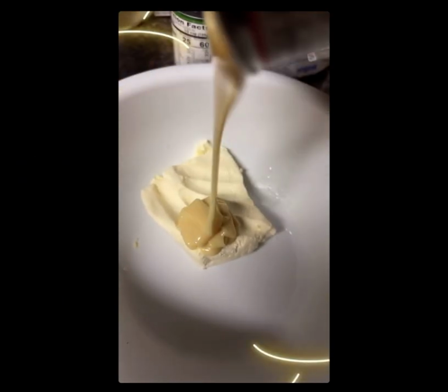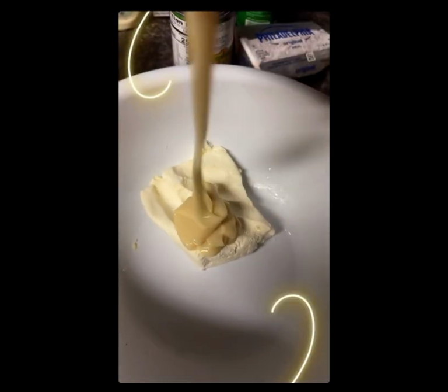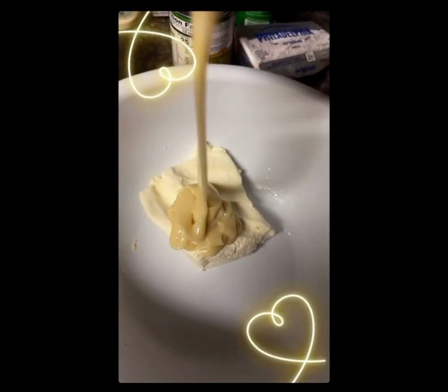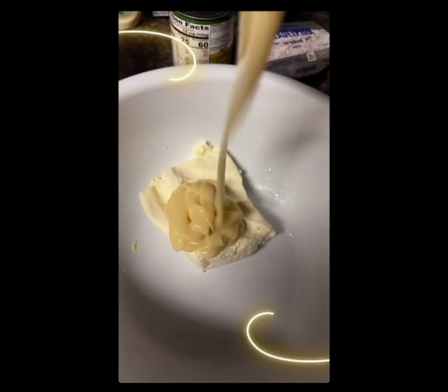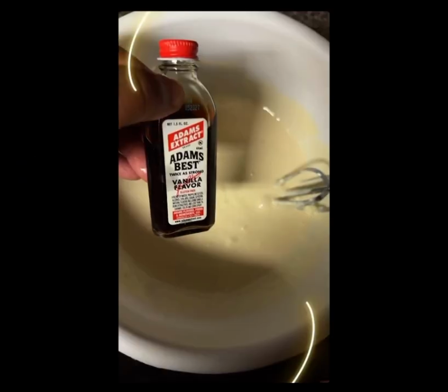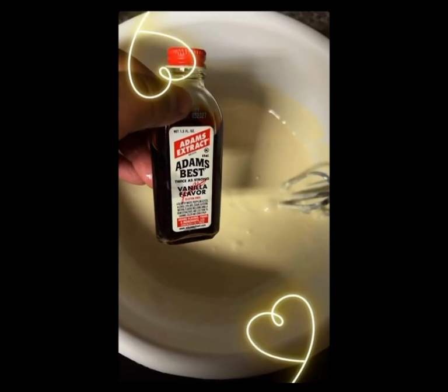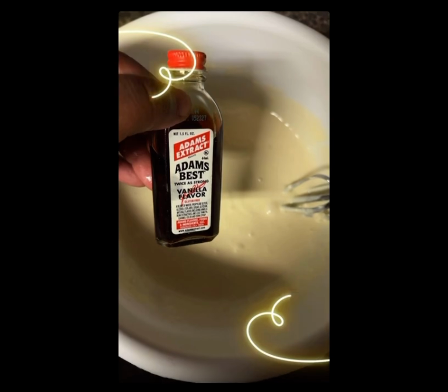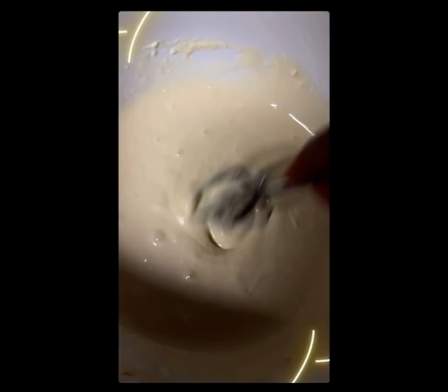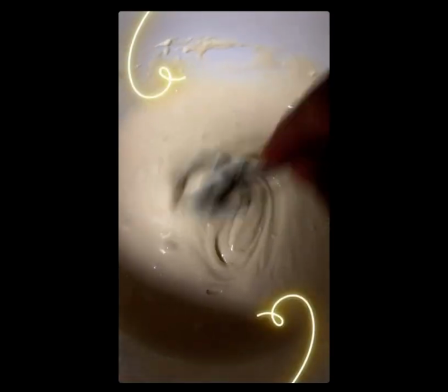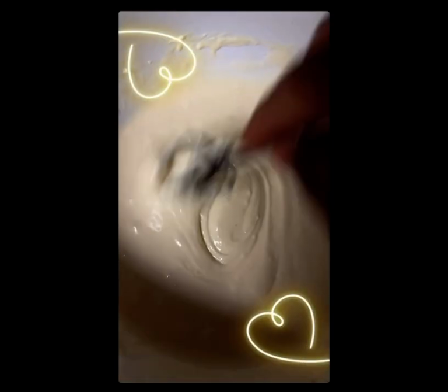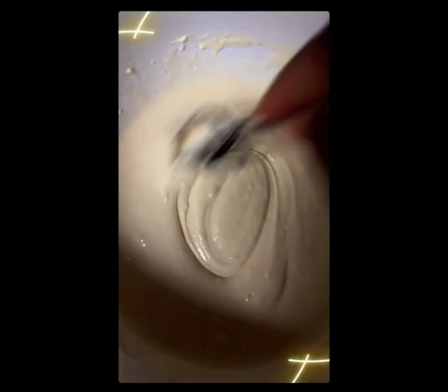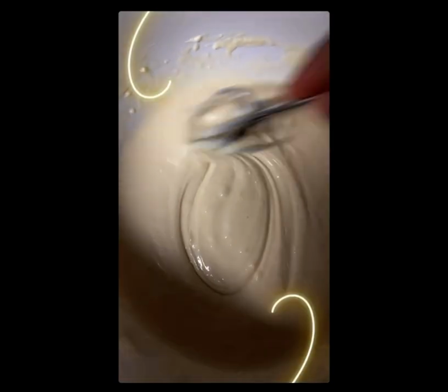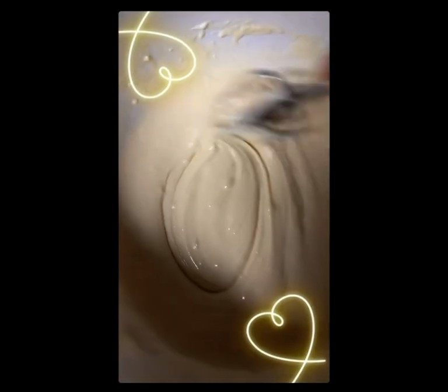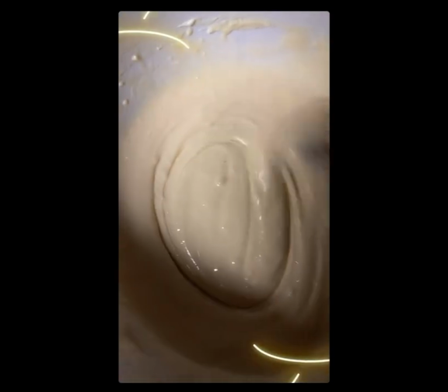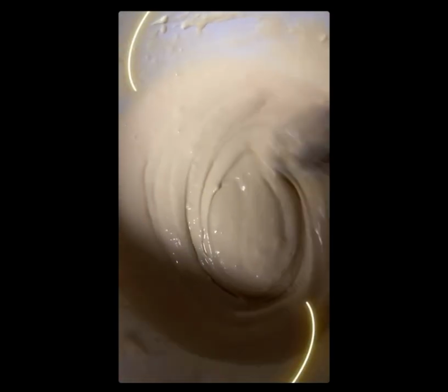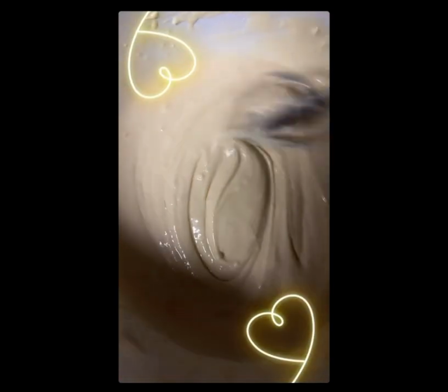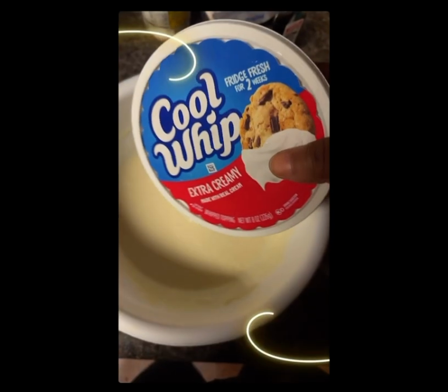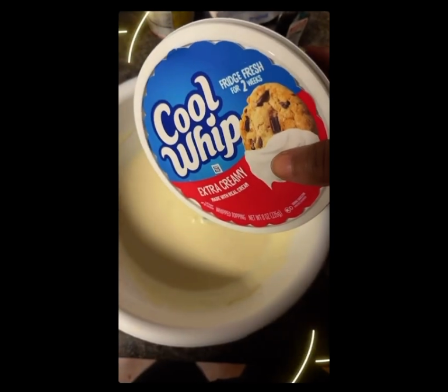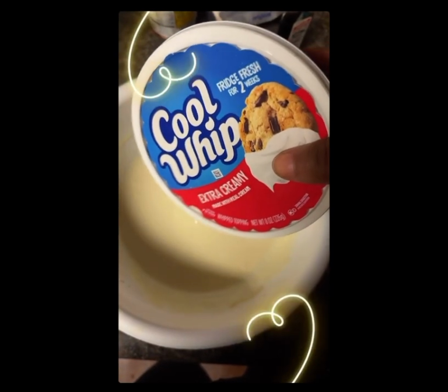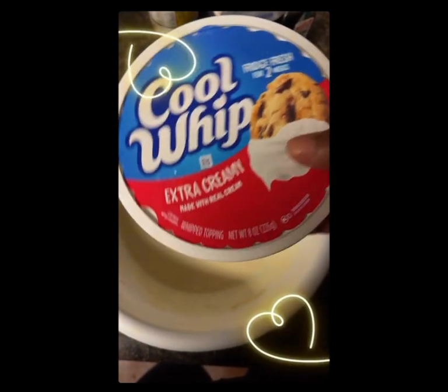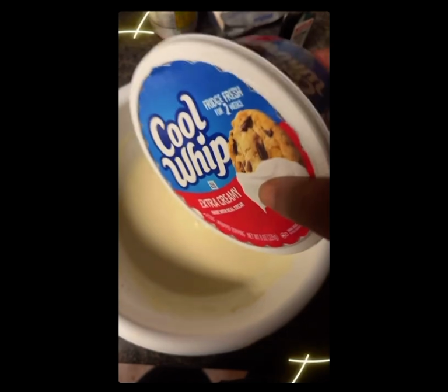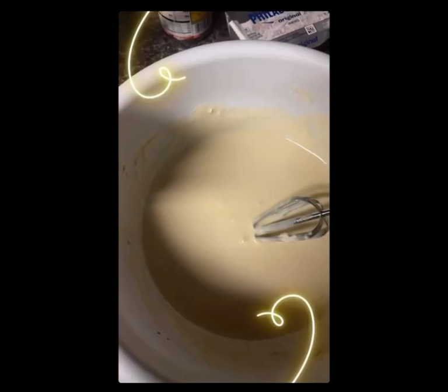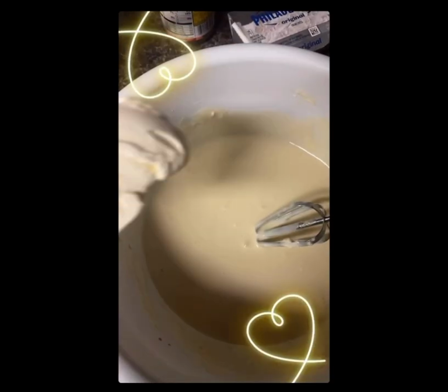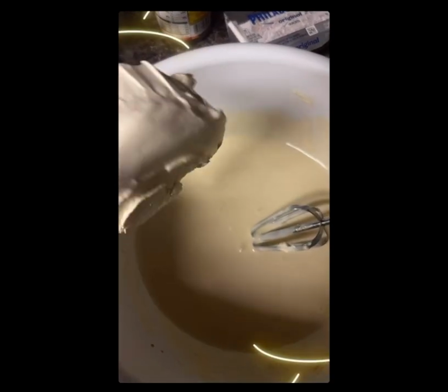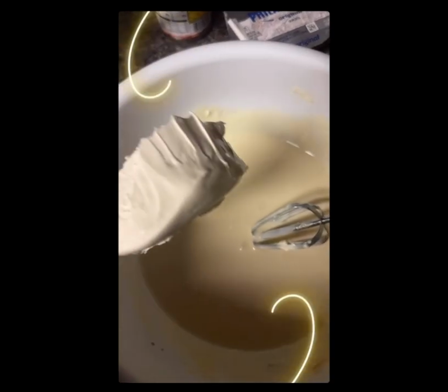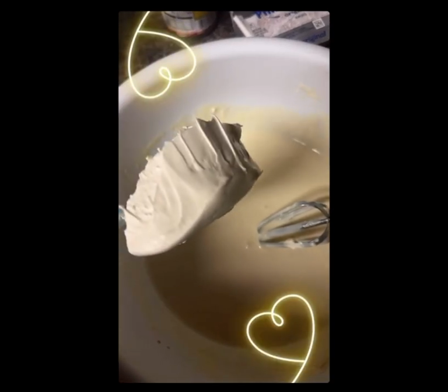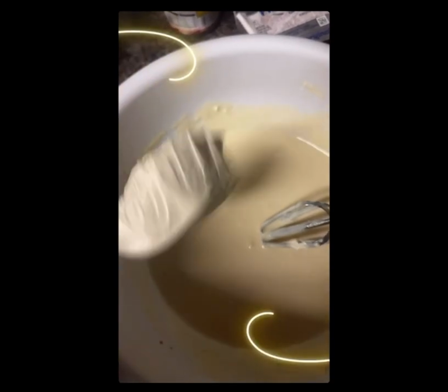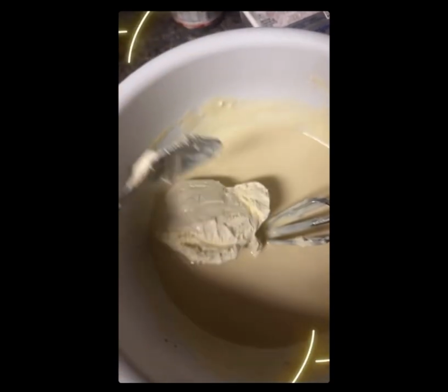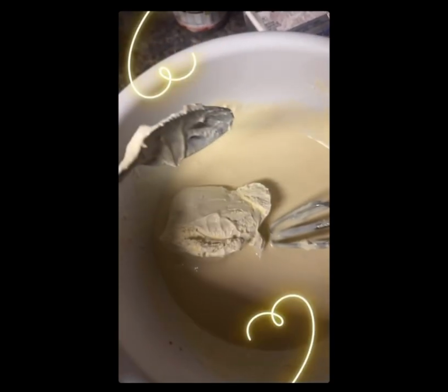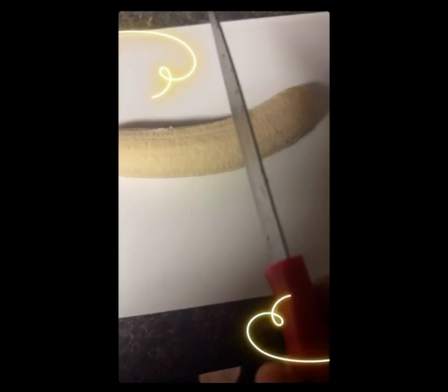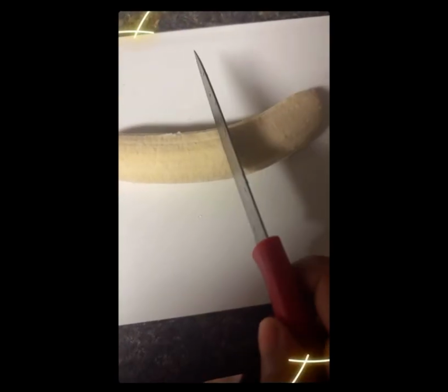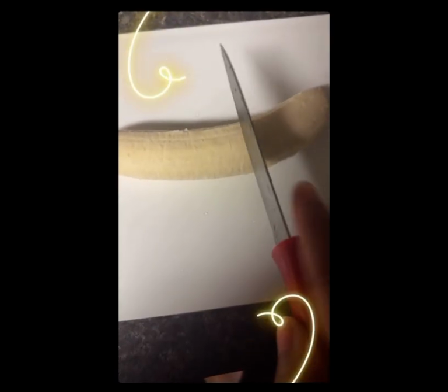You put a little vanilla in there, swirl it up like that, and then I add my whipped cream into that thing like that — drop that in there.